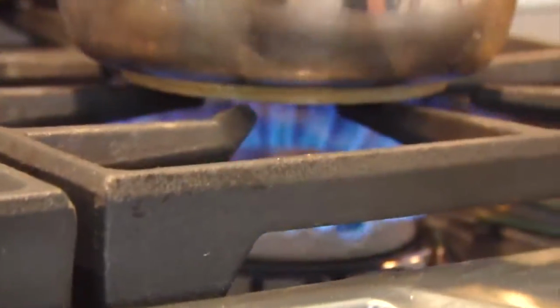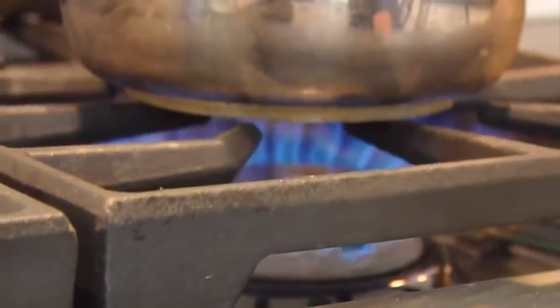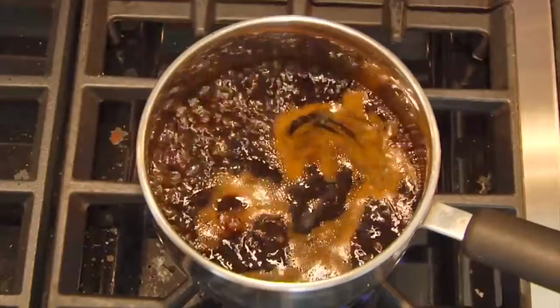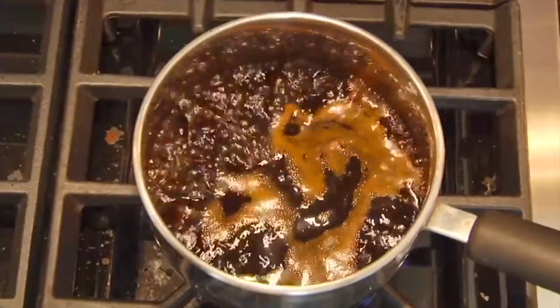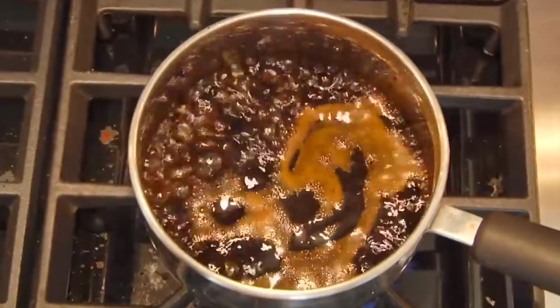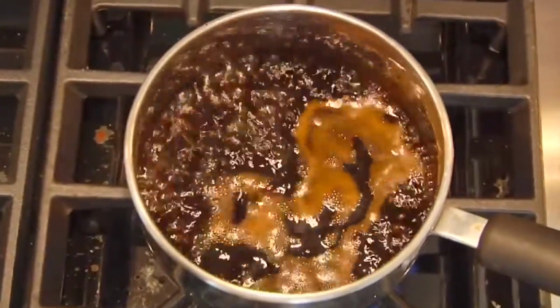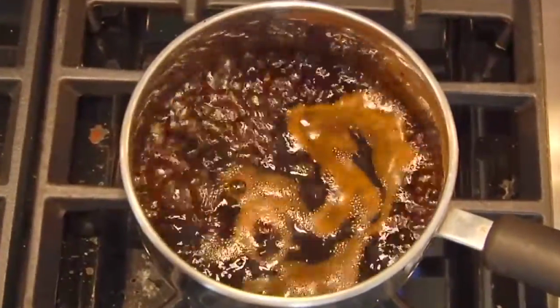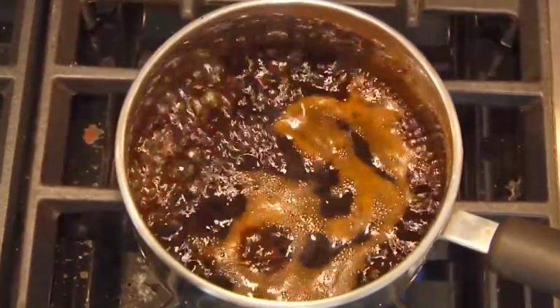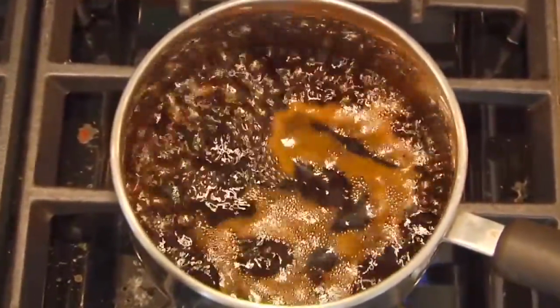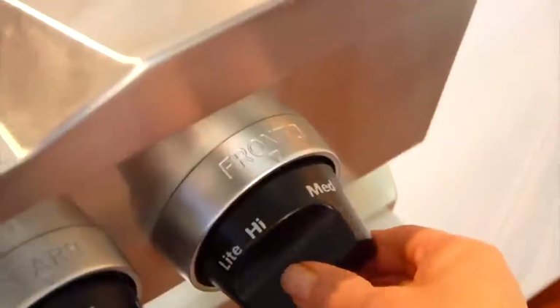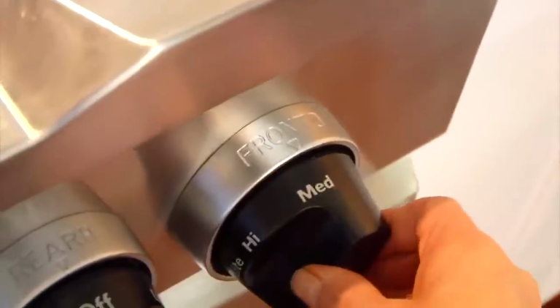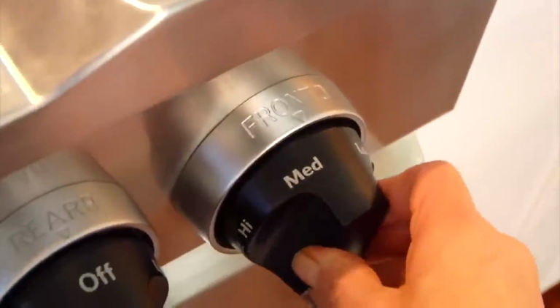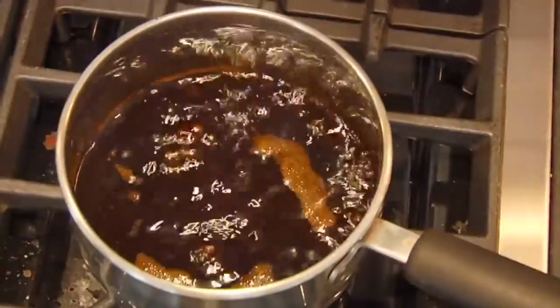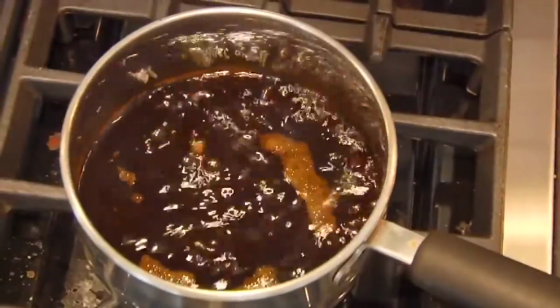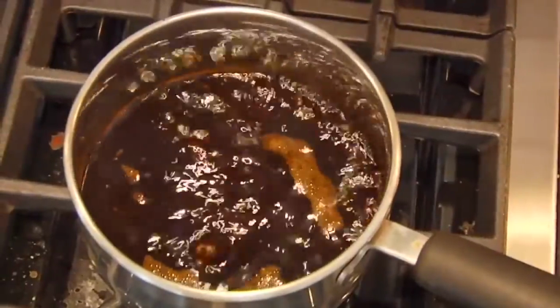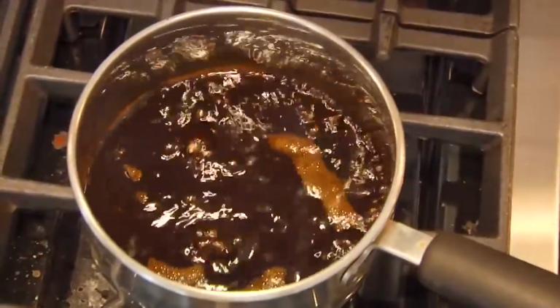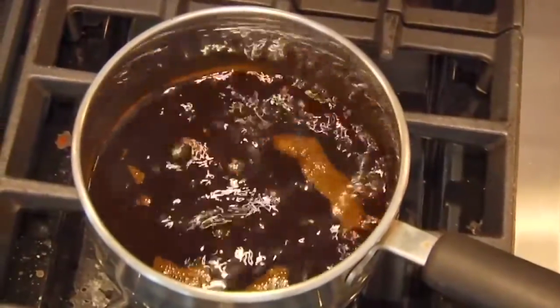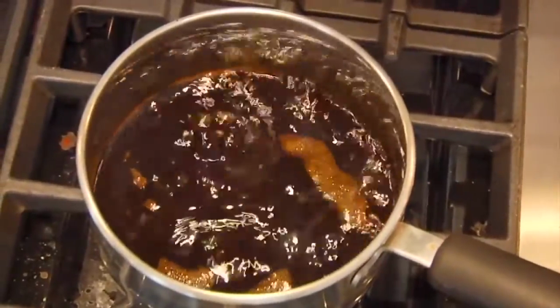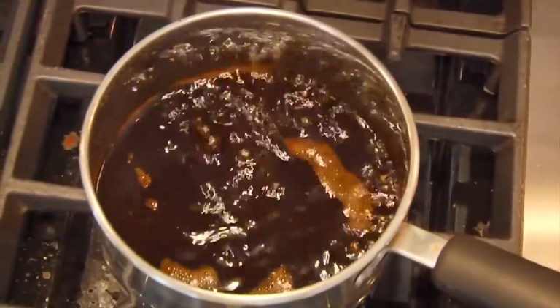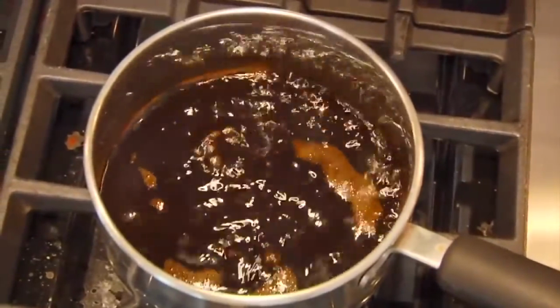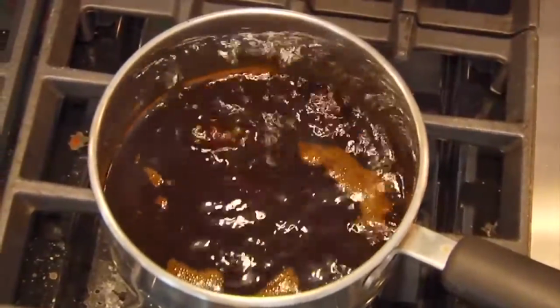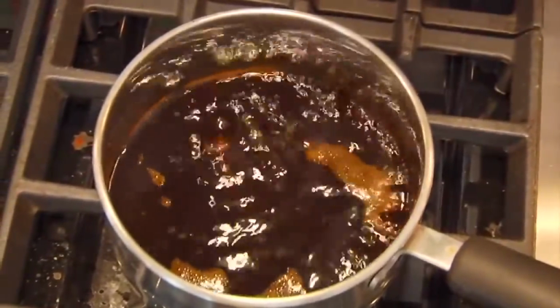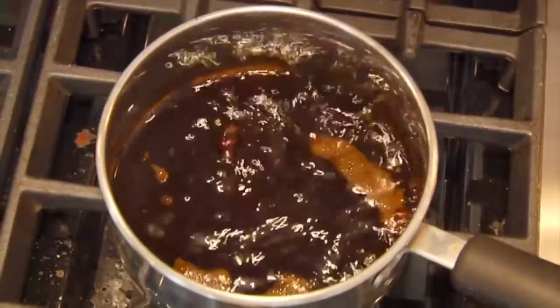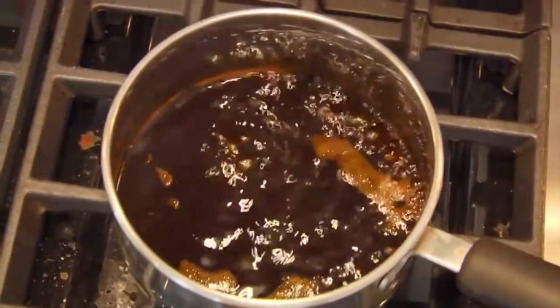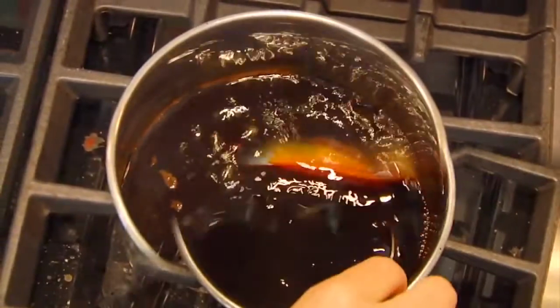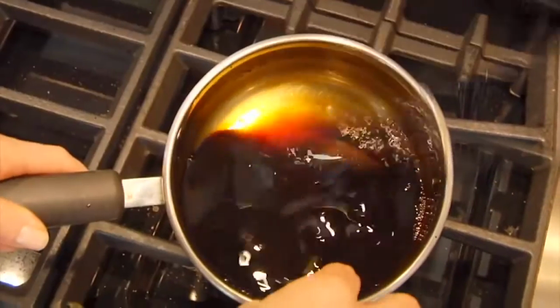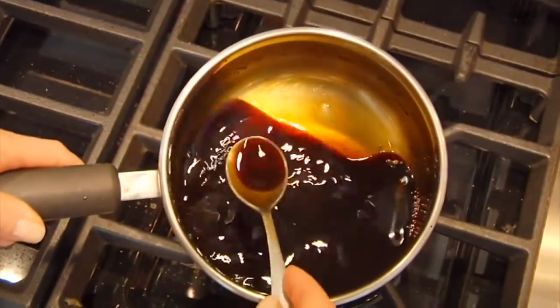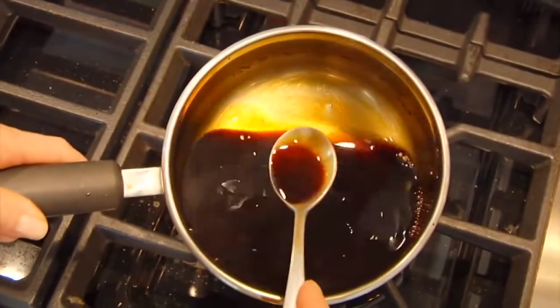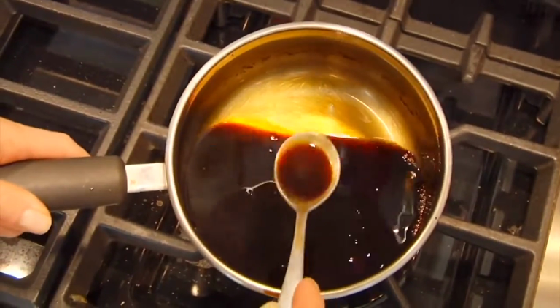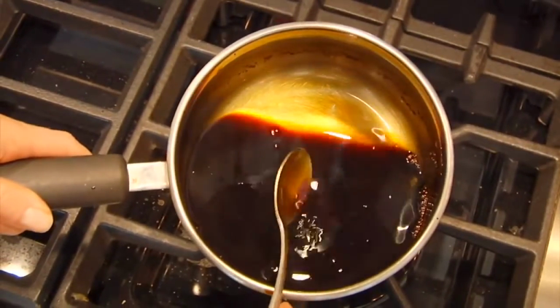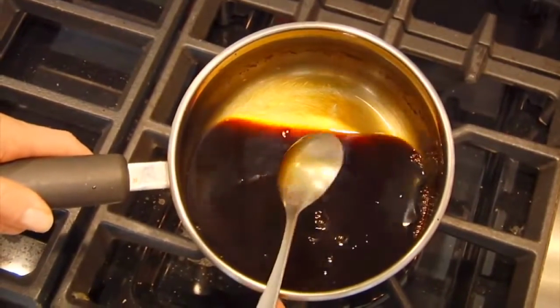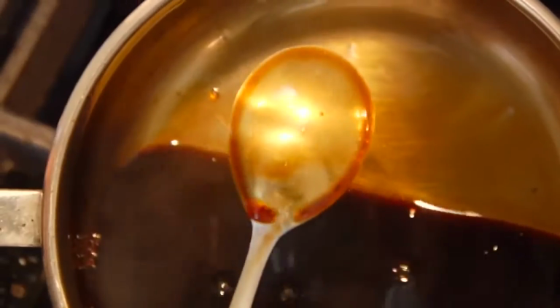Bring this up to a boil, then once you've got the boil reduce it down to a simmer and let it go for about 20 to 25 minutes, or until it's reduced down and thick enough to coat the back of a spoon just like this.